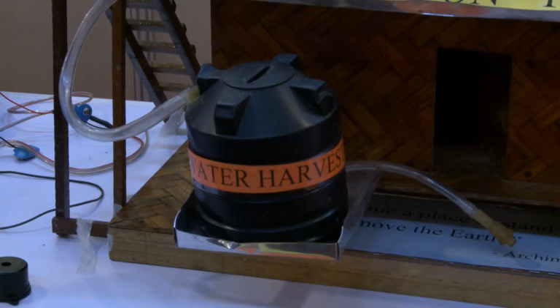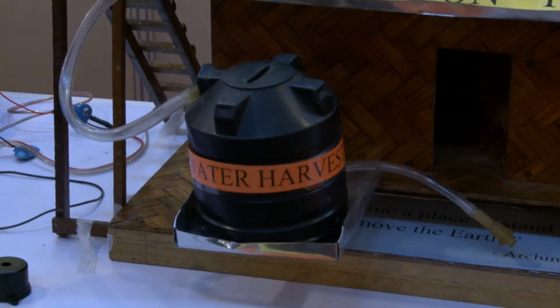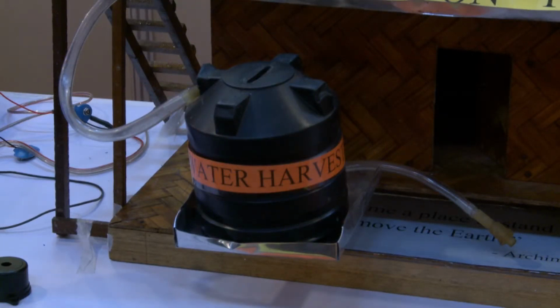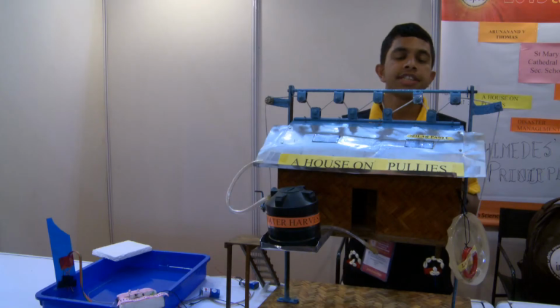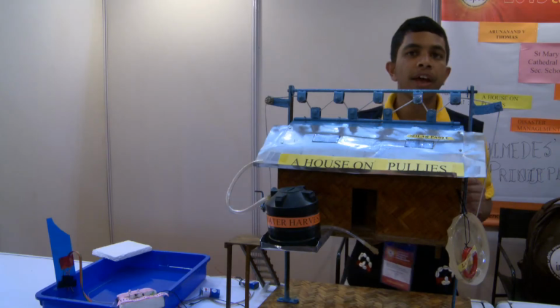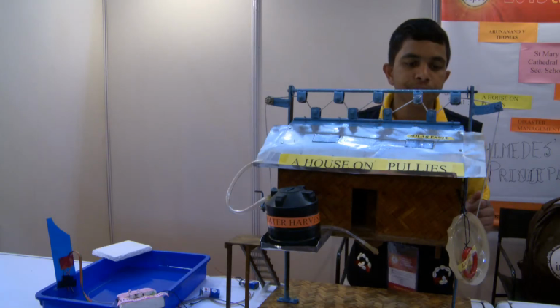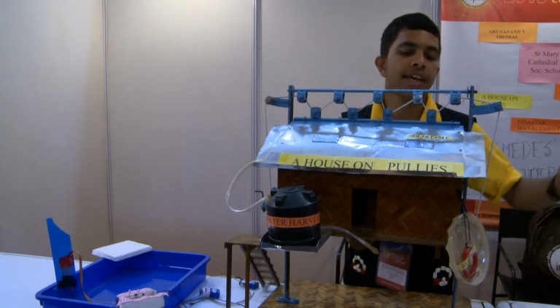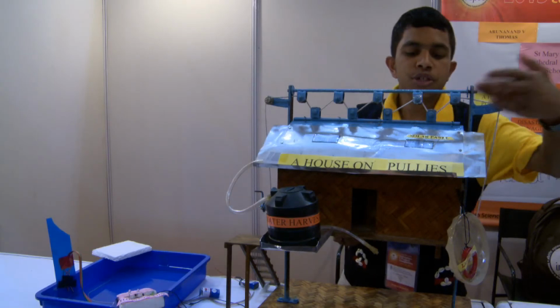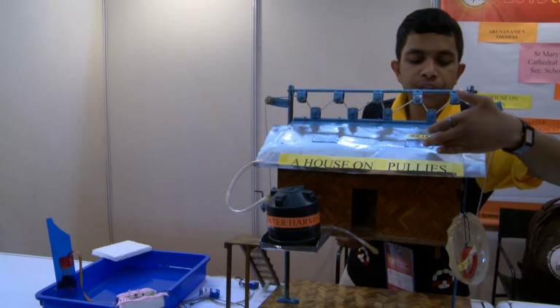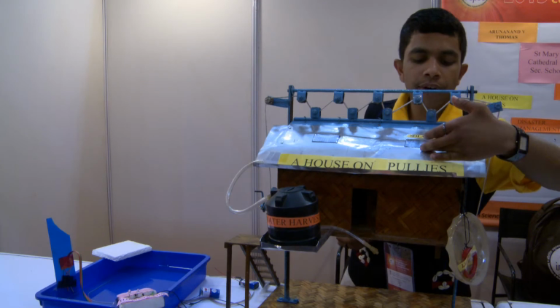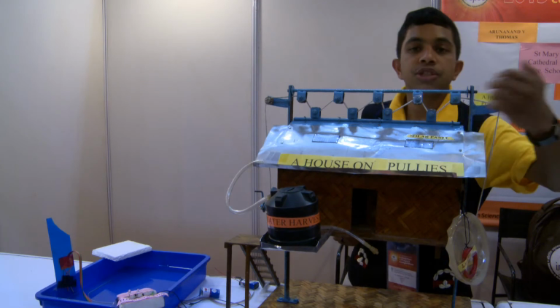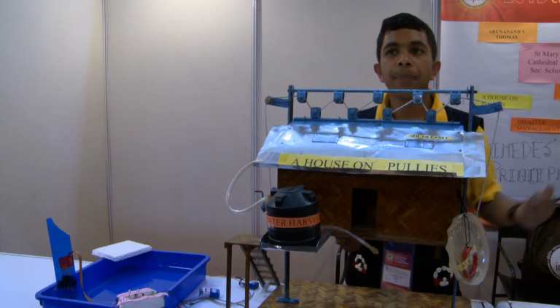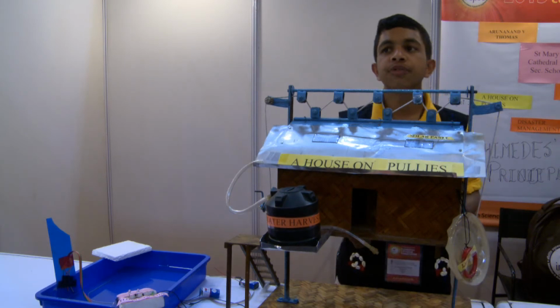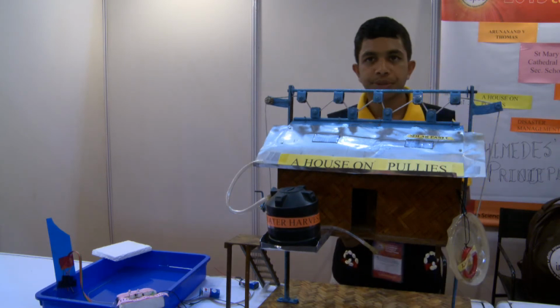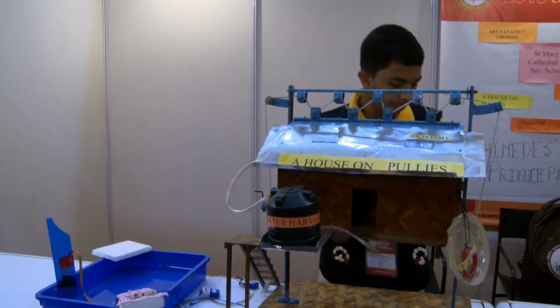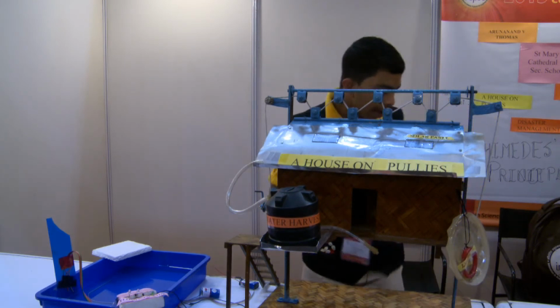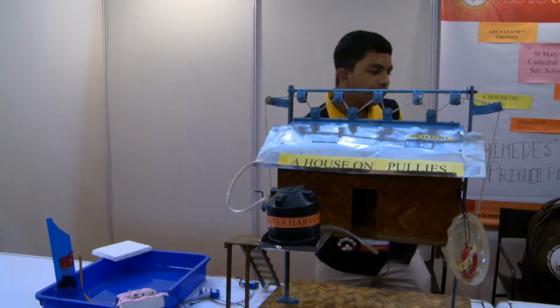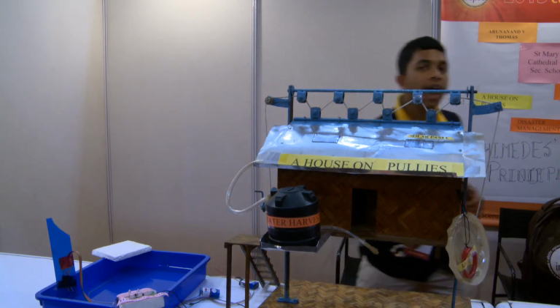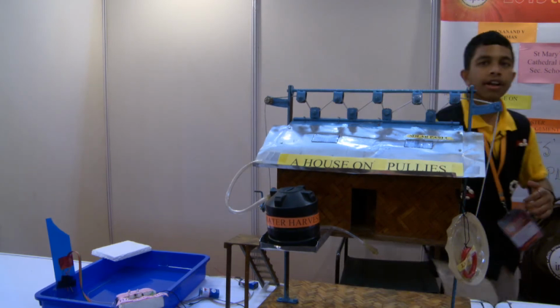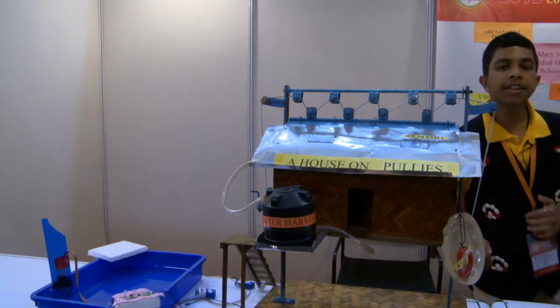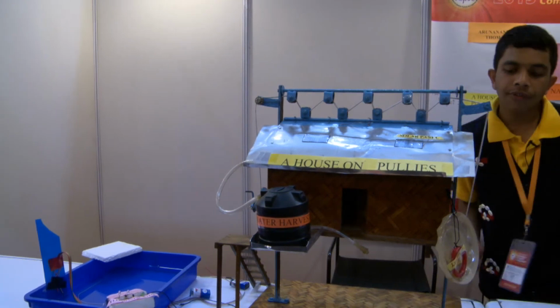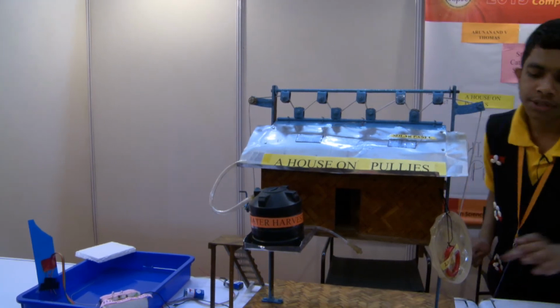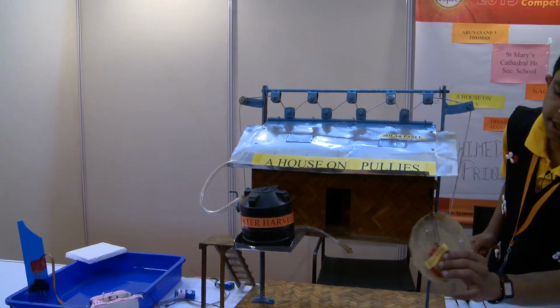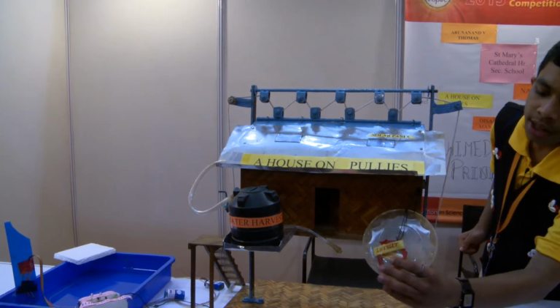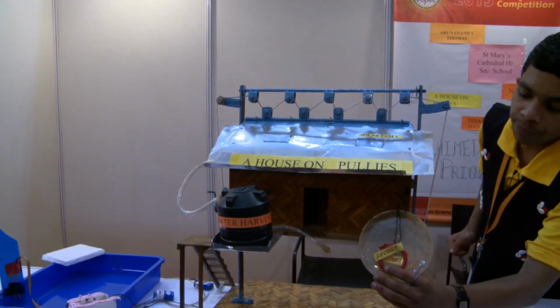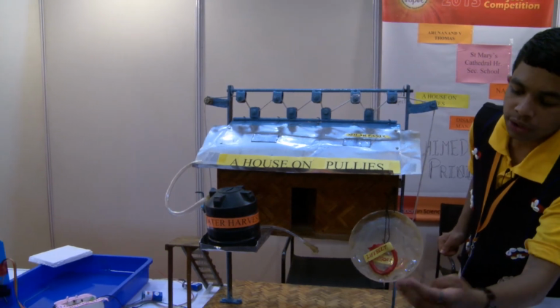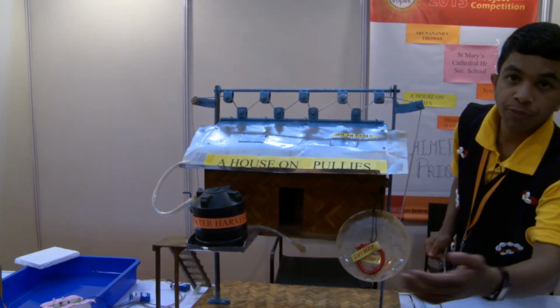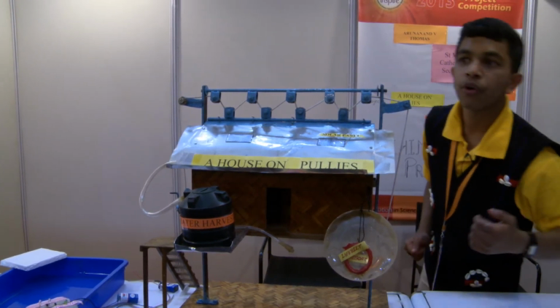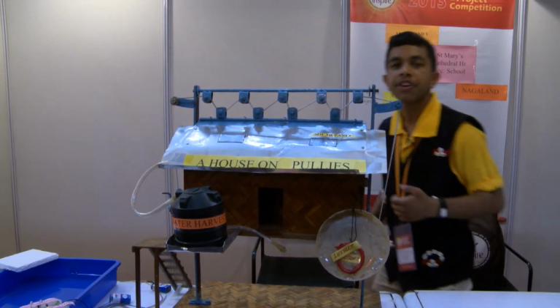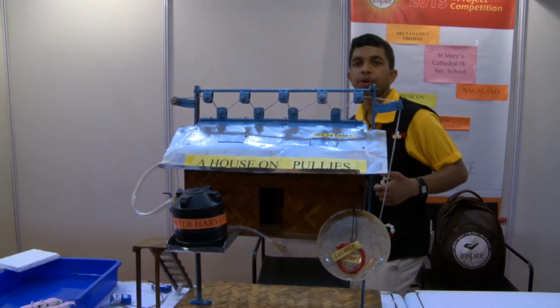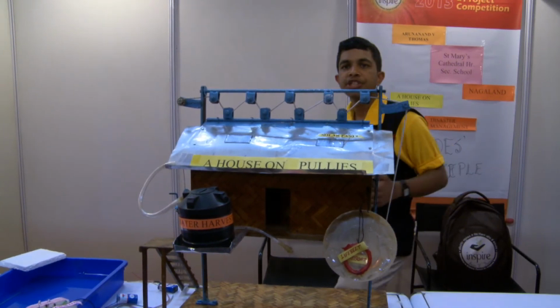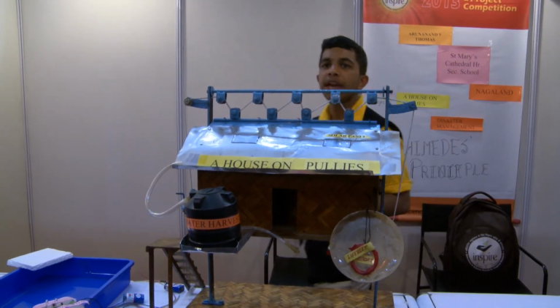Another problem is the supply of electricity, so we need to have solar panels for electricity. It is very highly recommended that every house has a life belt or a life boat for navigation purposes during emergencies.